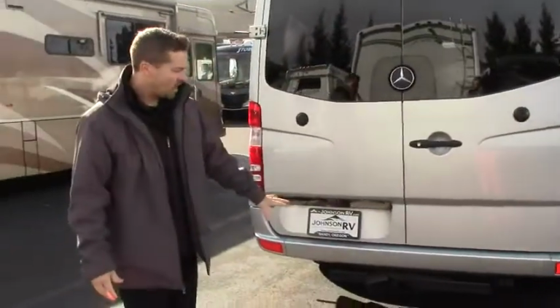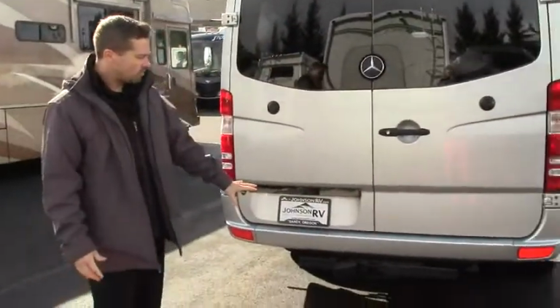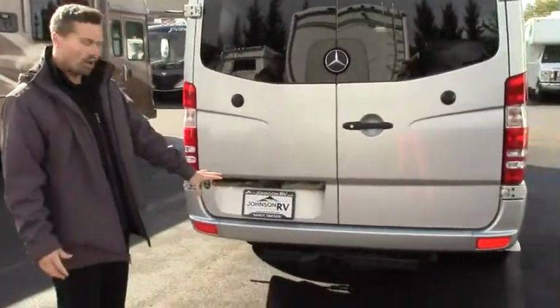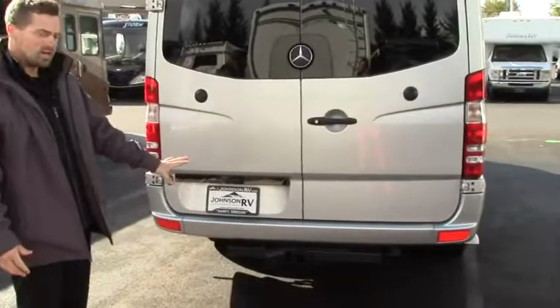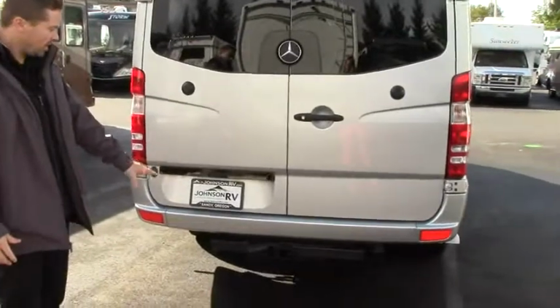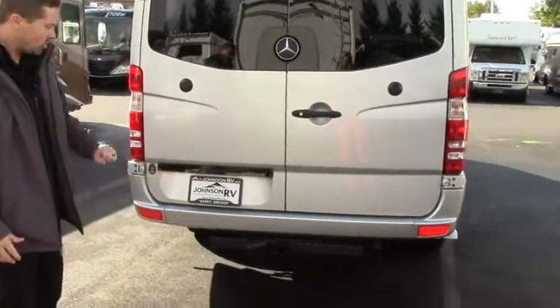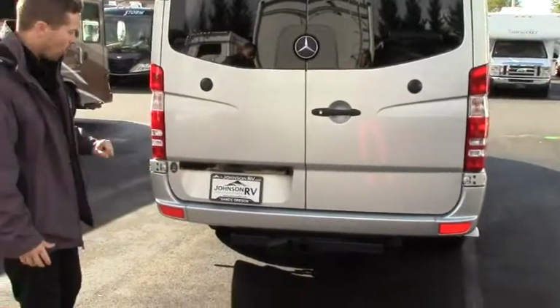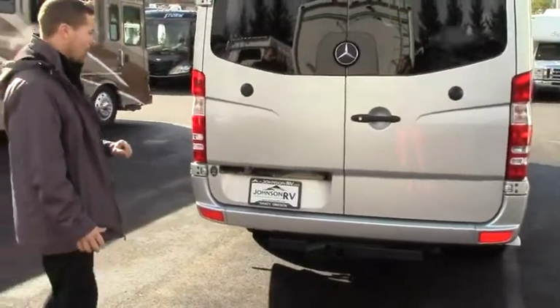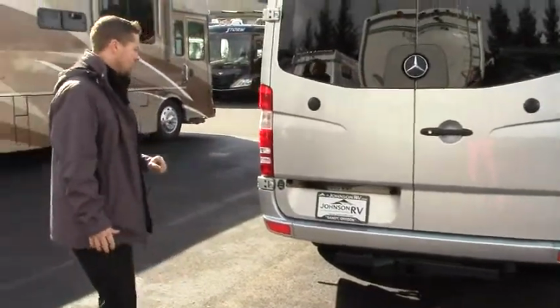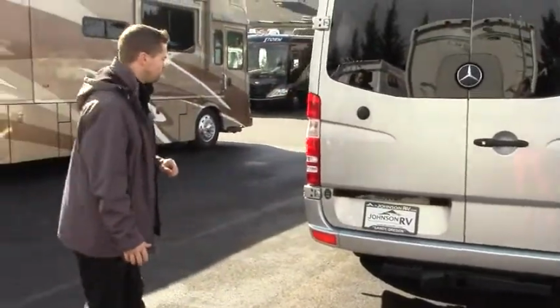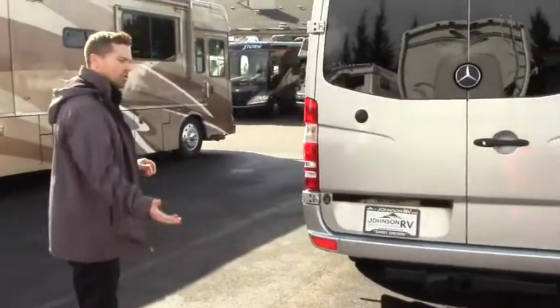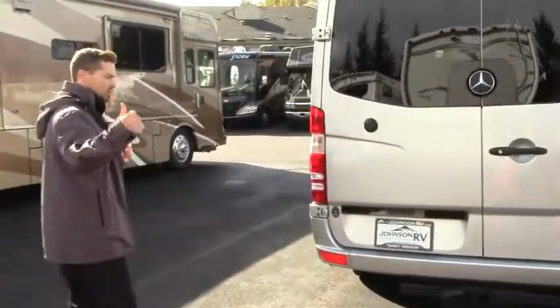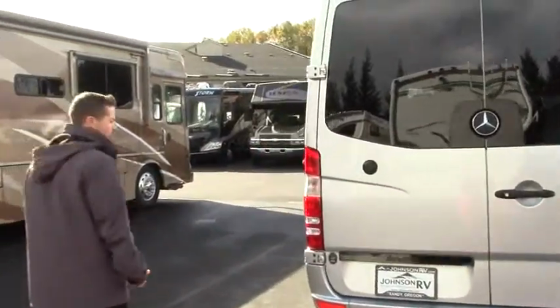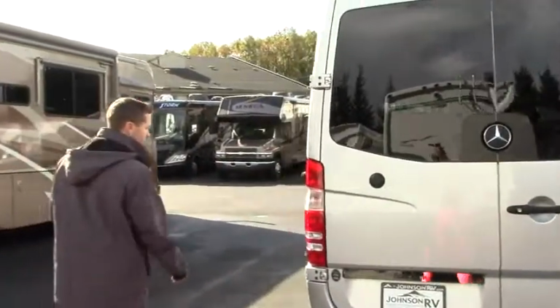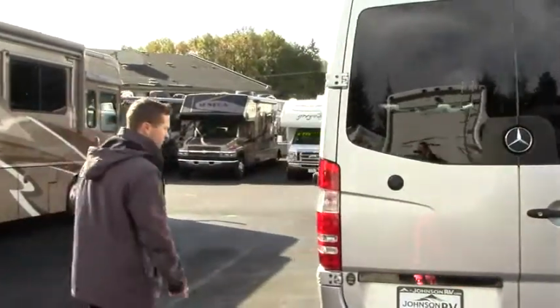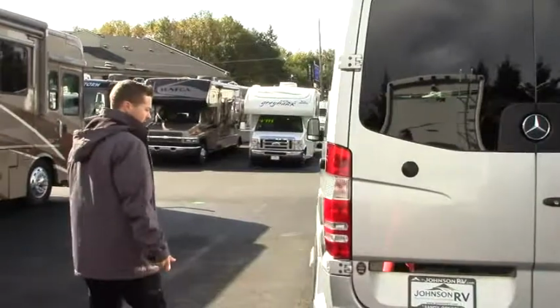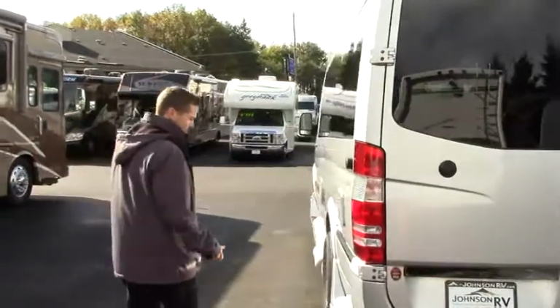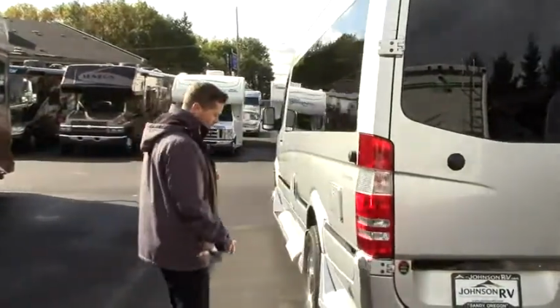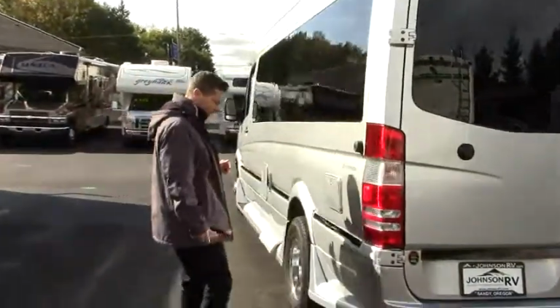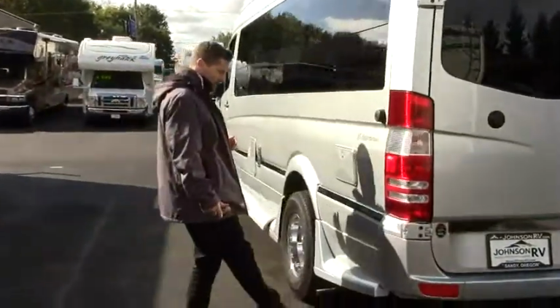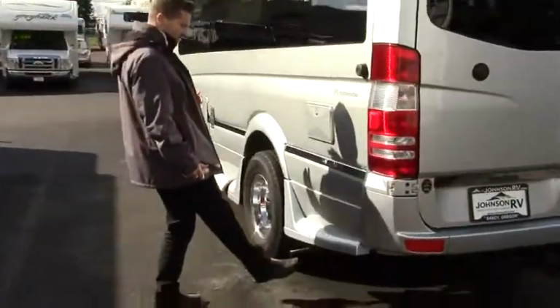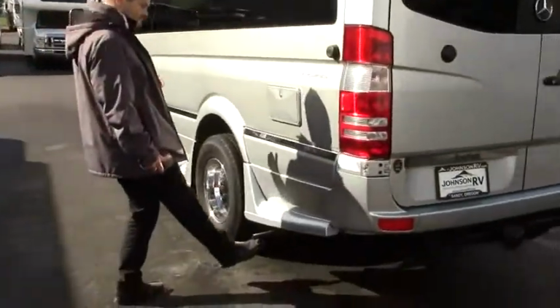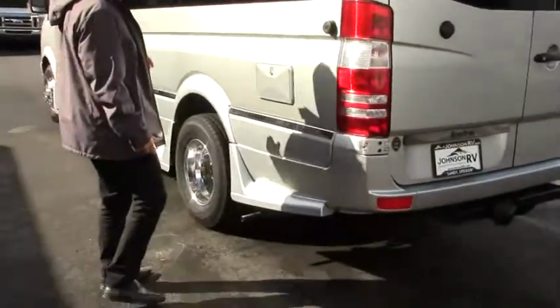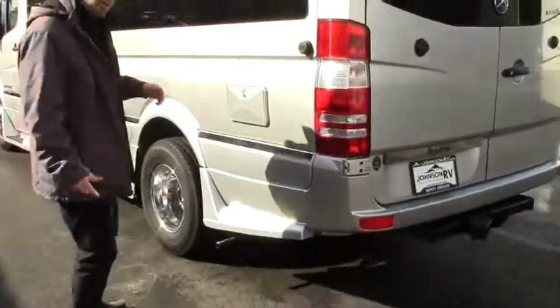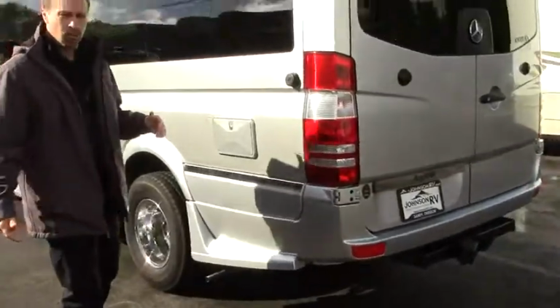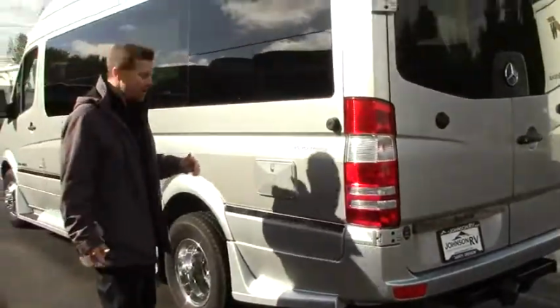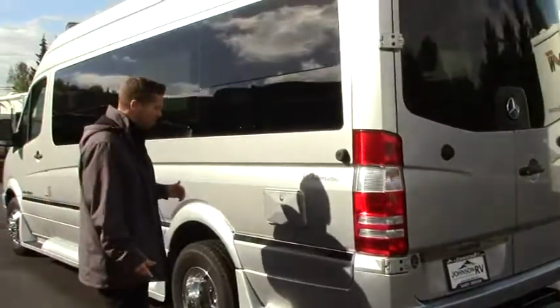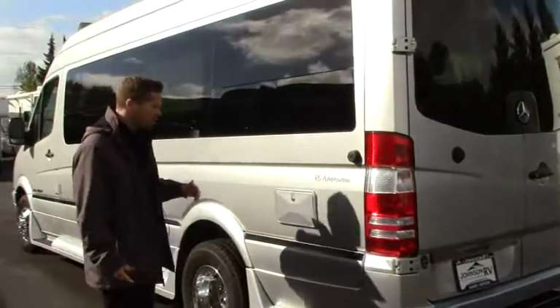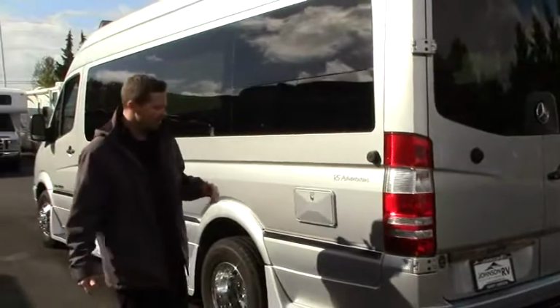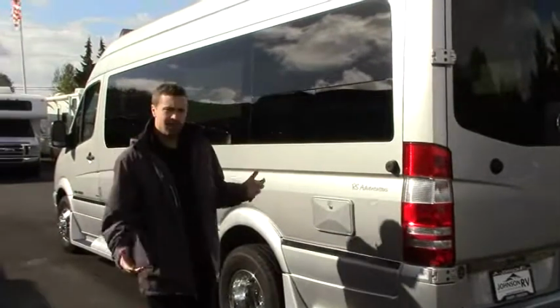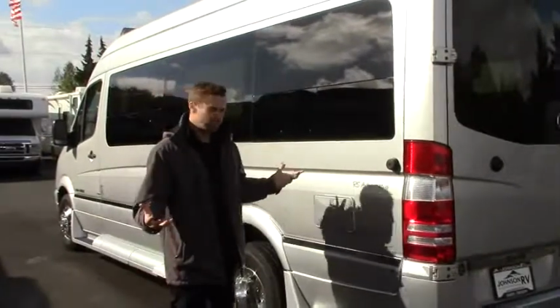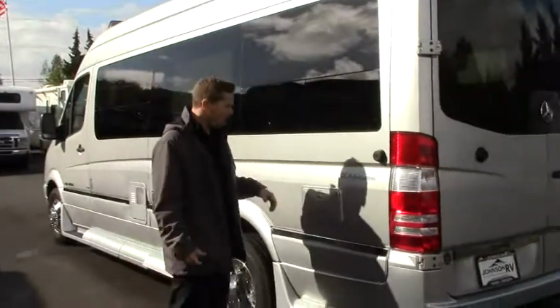There's a 5,000 pound rated tow hitch with your wiring all set to go, so you can tow a small car or trailer if you need to. You can see your generator exhaust out the back — it's a 2,500 watt propane generator, very efficient and quiet.